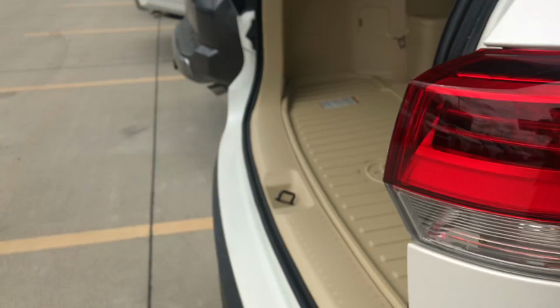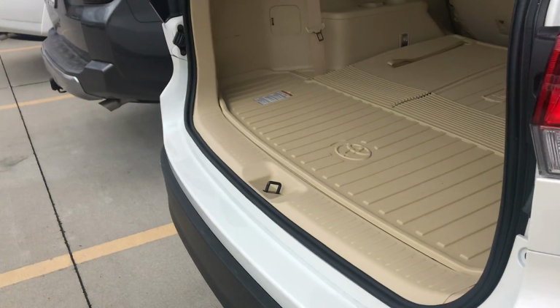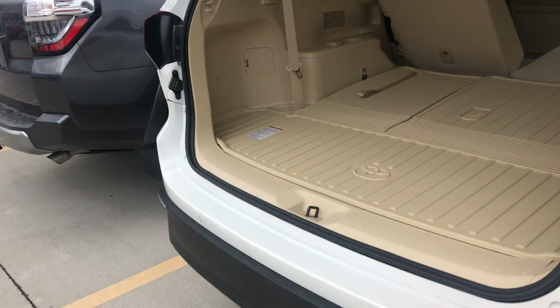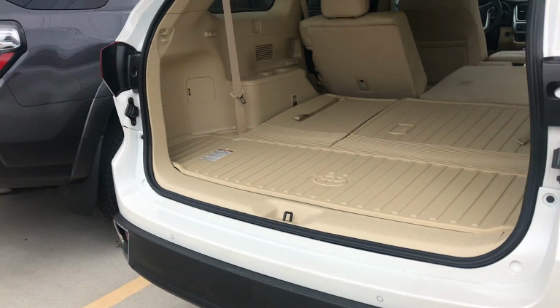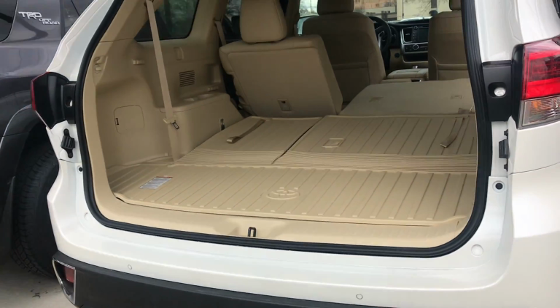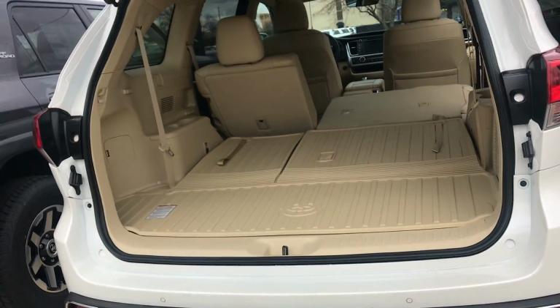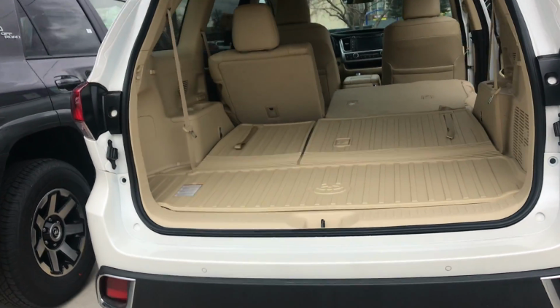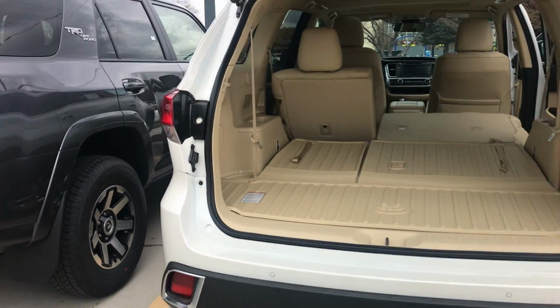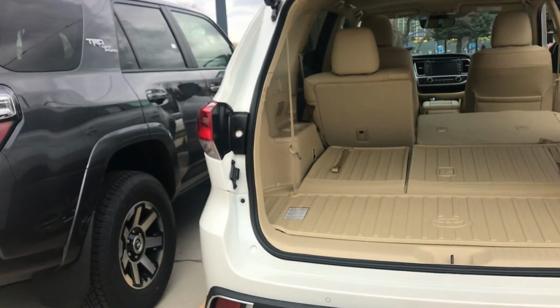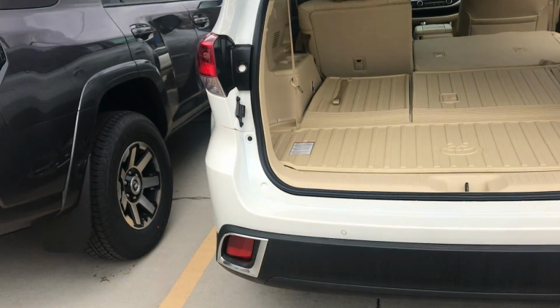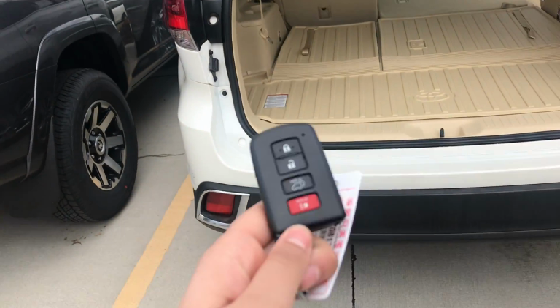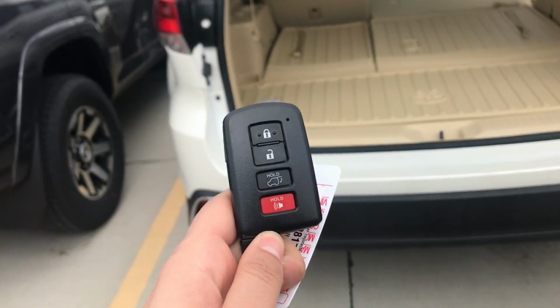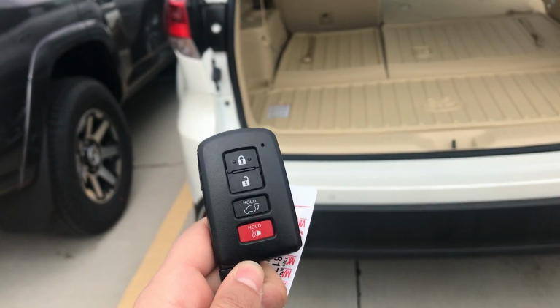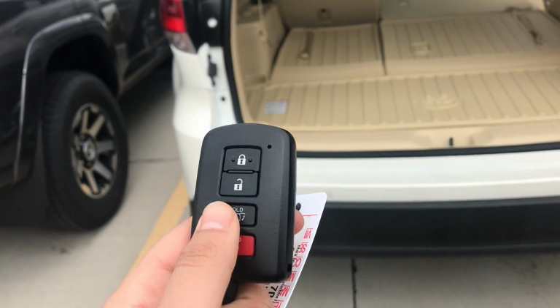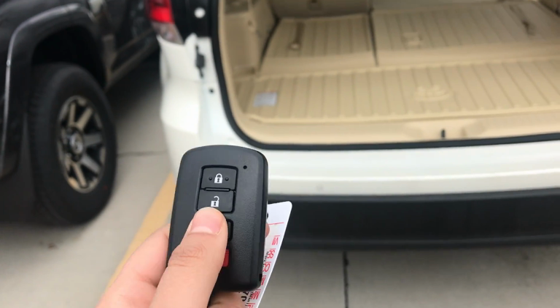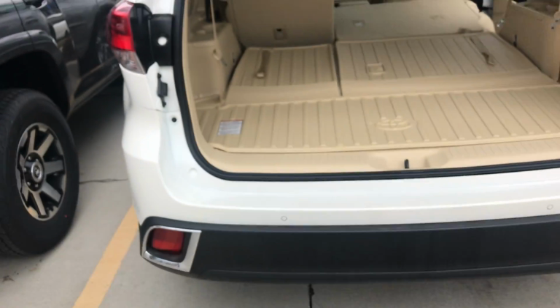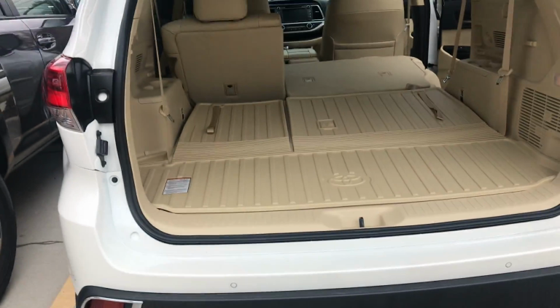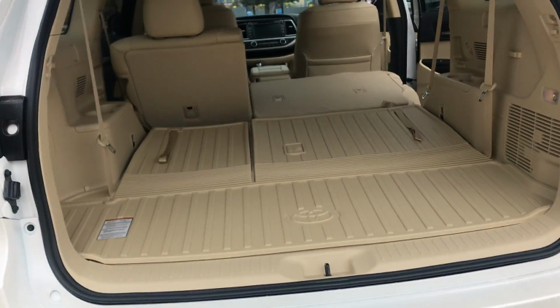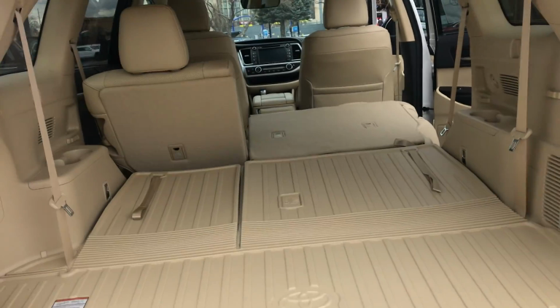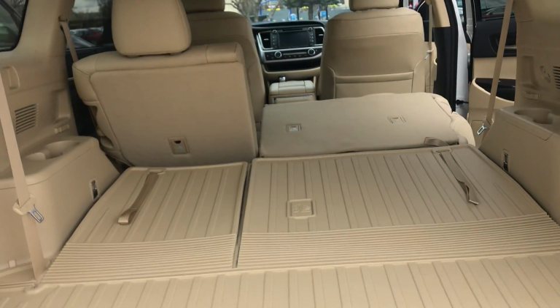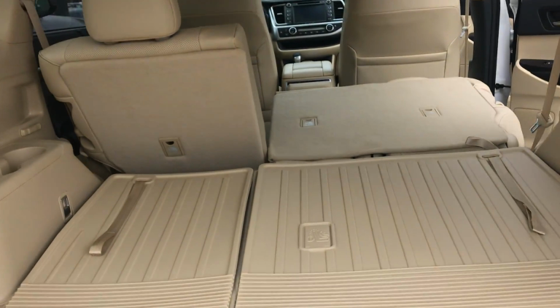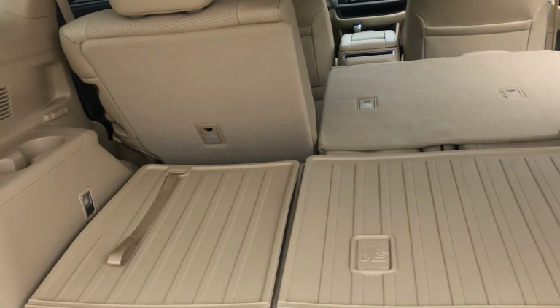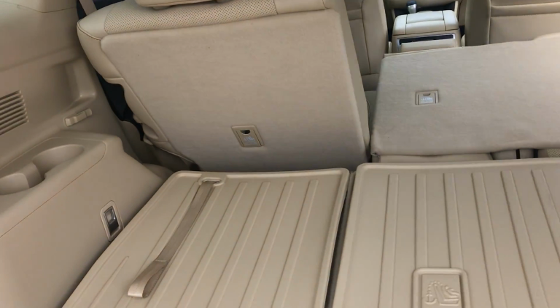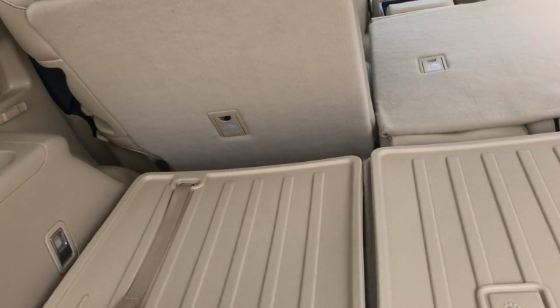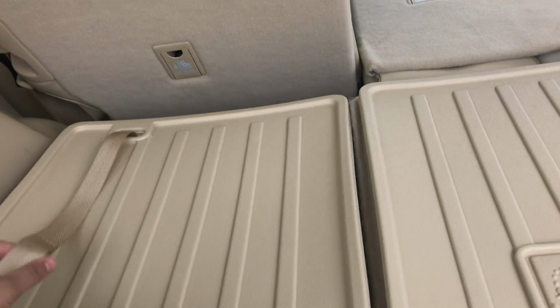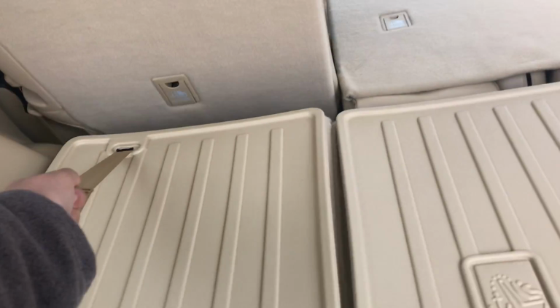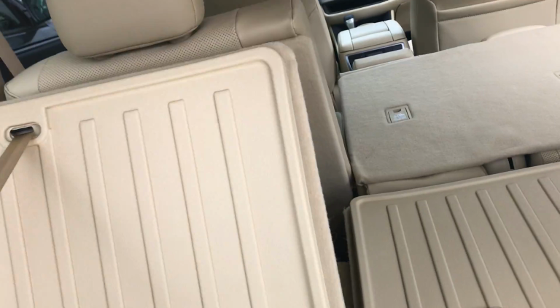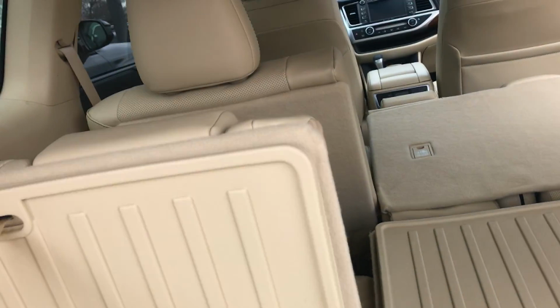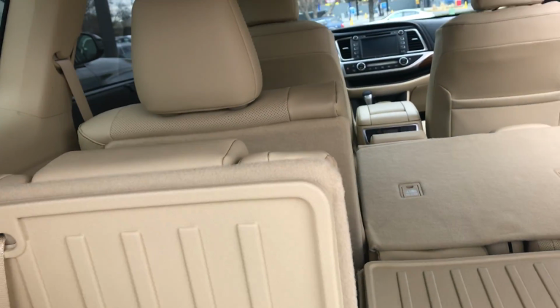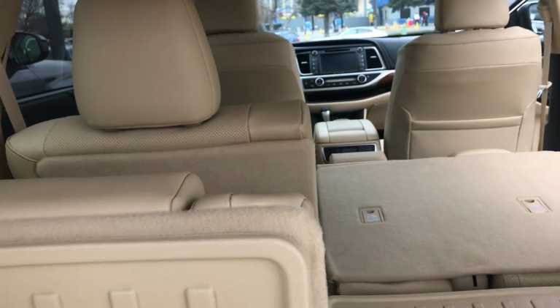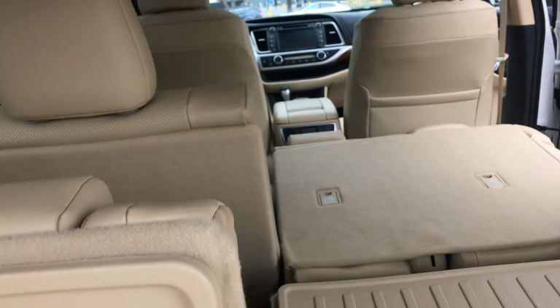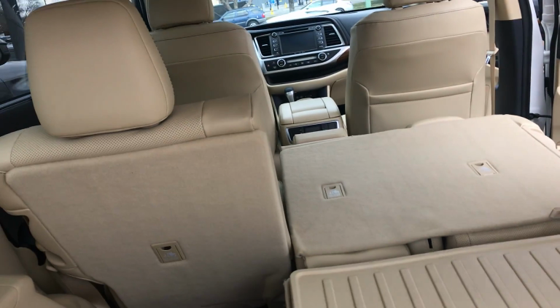I went ahead and opened up the liftgate — it's automatic, so you just need to press below the Toyota symbol, or you can use your key fob and hold down this button right here. You've got tons of space back here, and you also have your third row. These seats do also recline back here as well, so it's very comfortable.